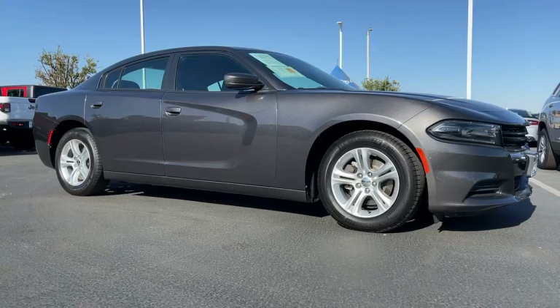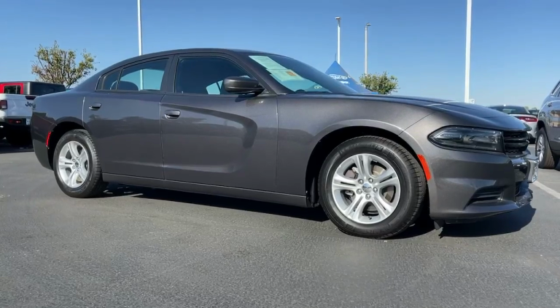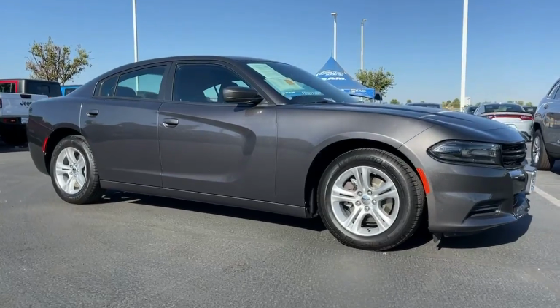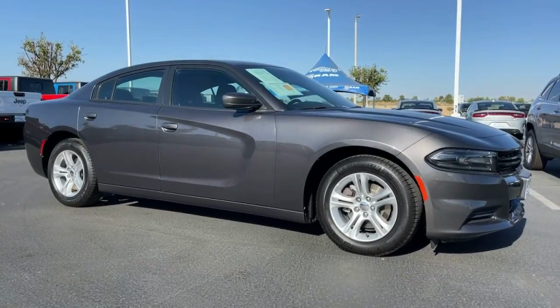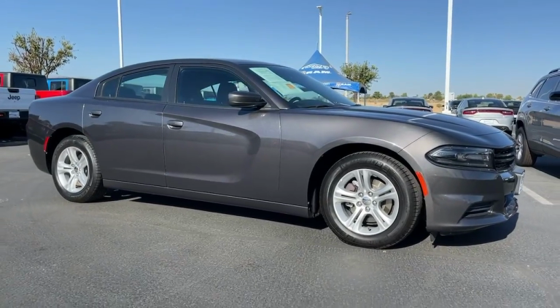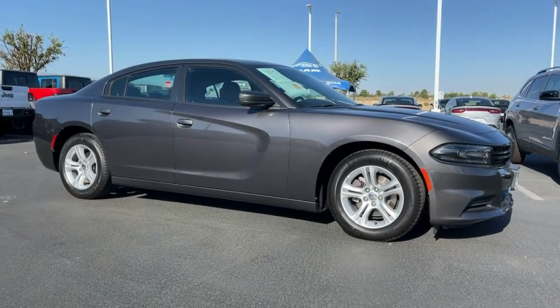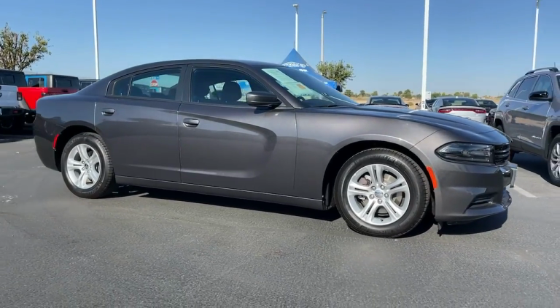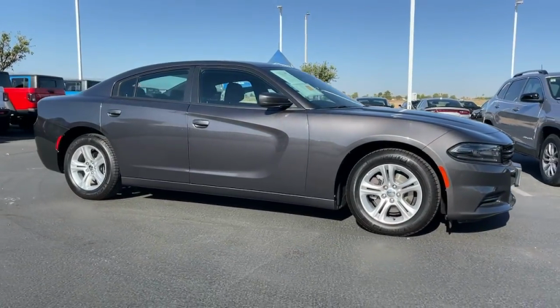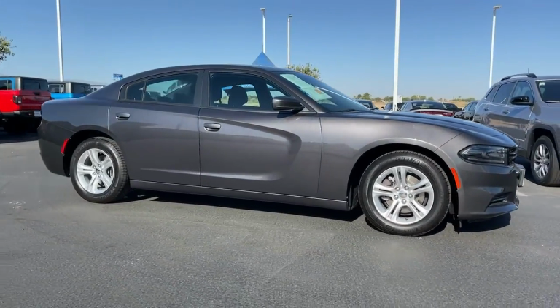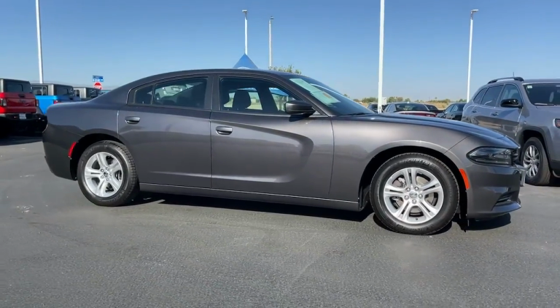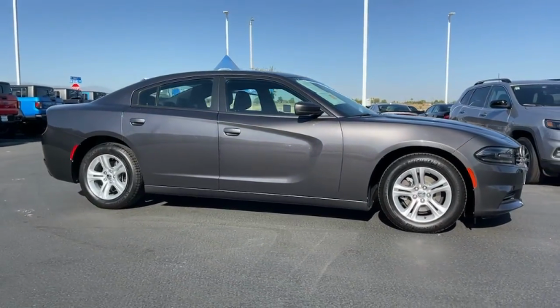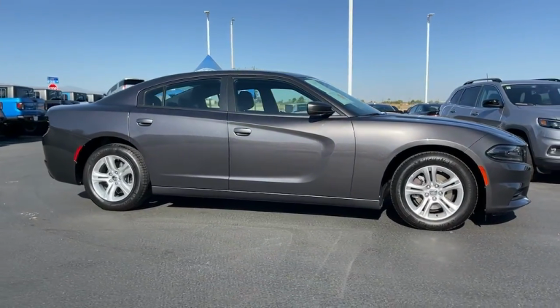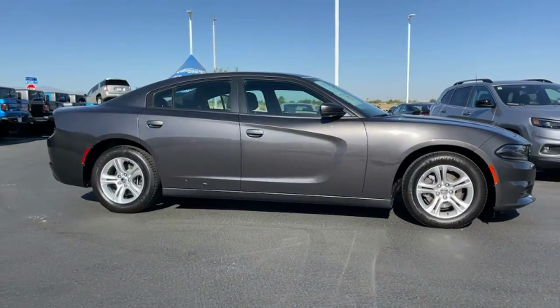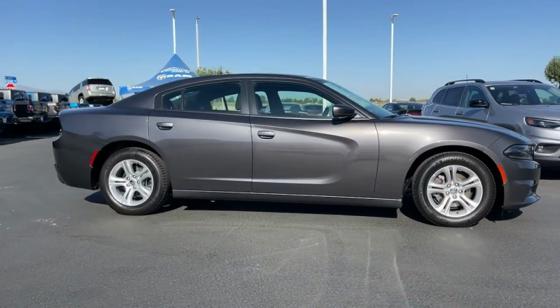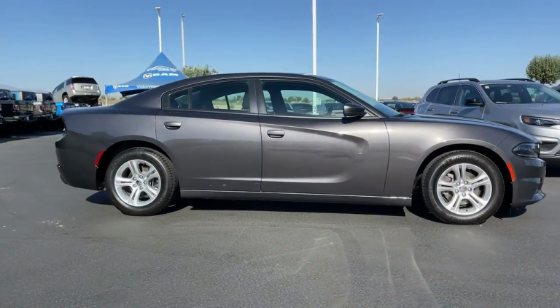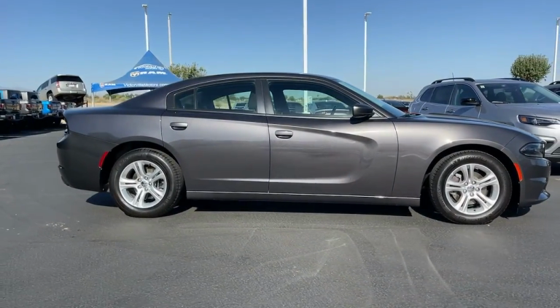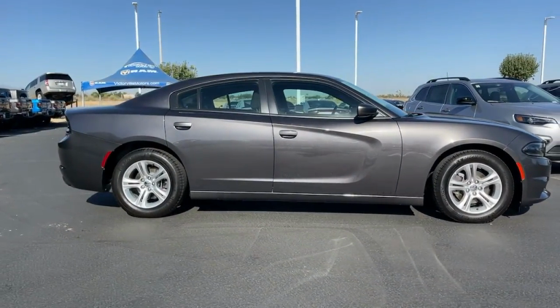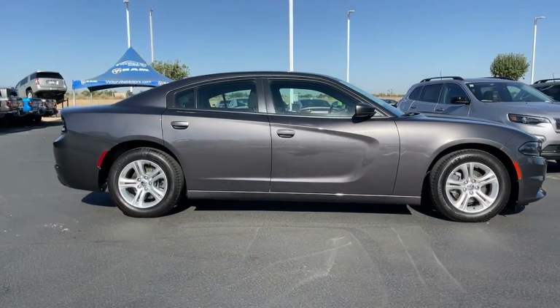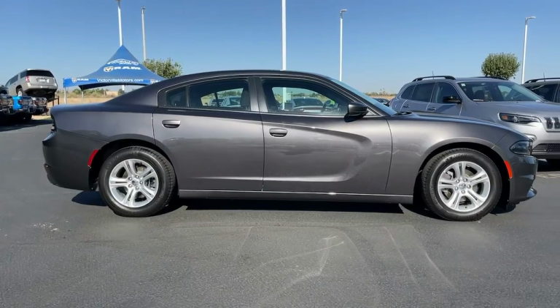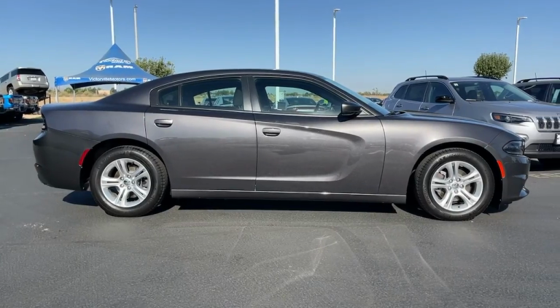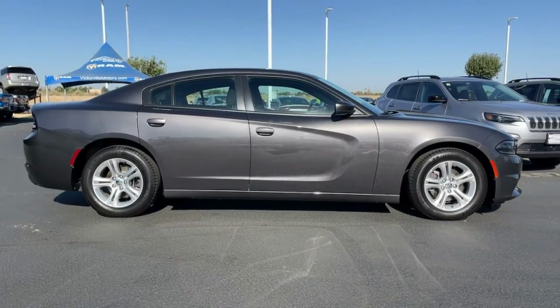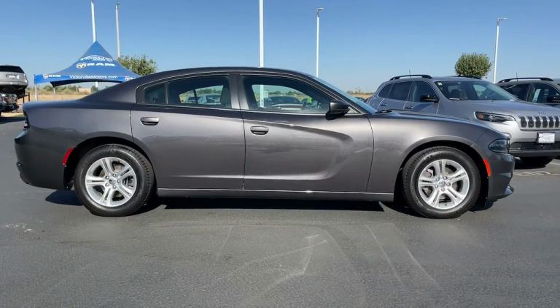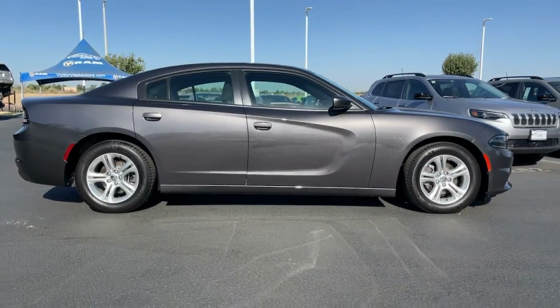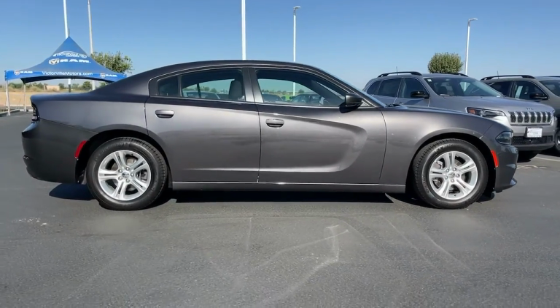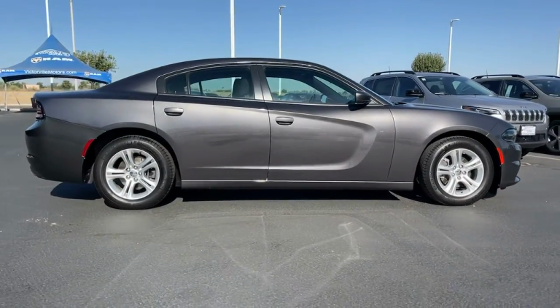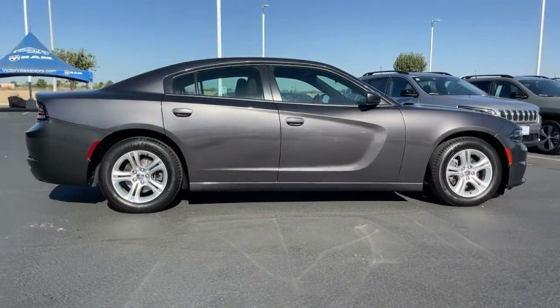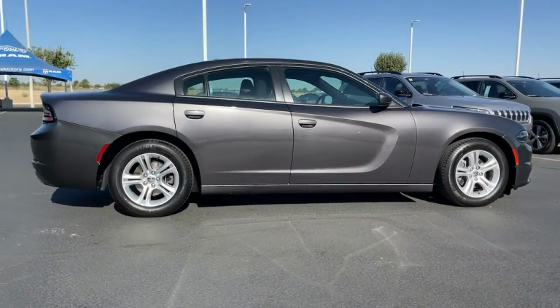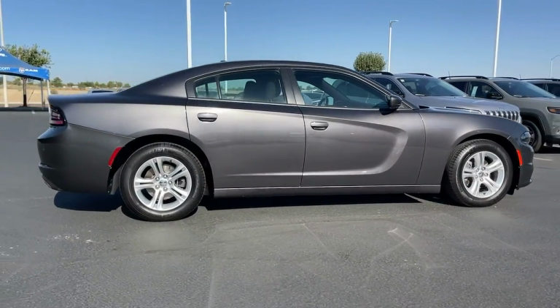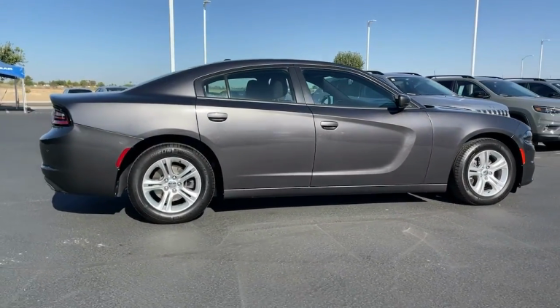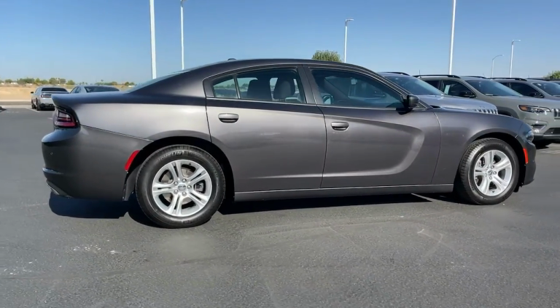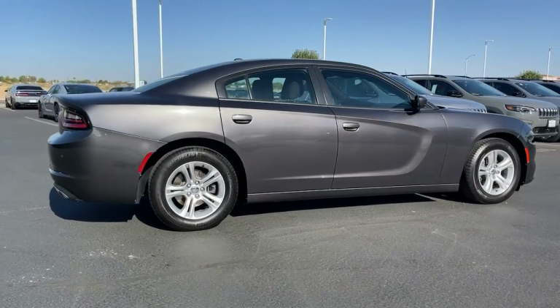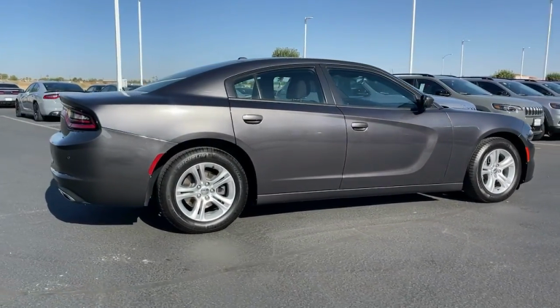Get acquainted with the 2020 Dodge Charger. With less than 10,000 miles on the odometer, this vehicle stands out from the rest.